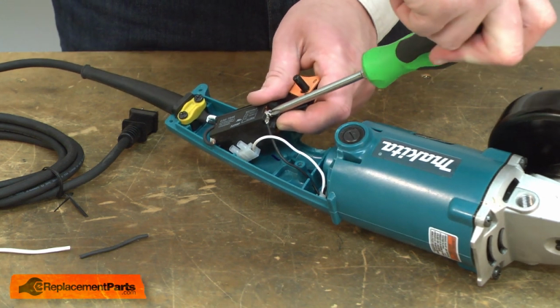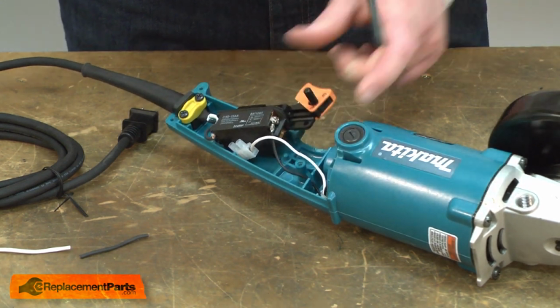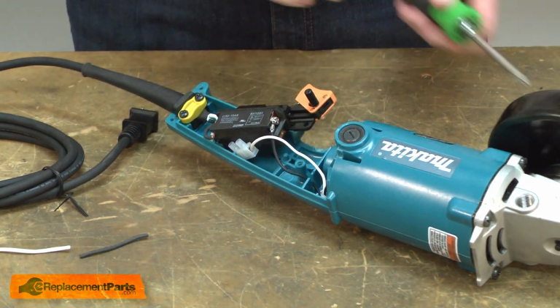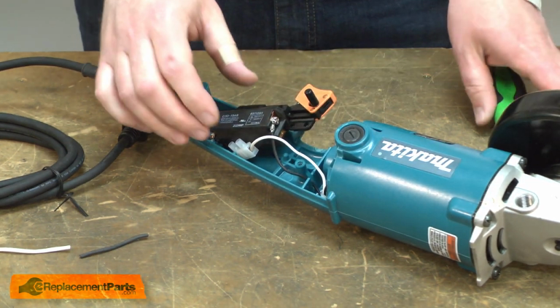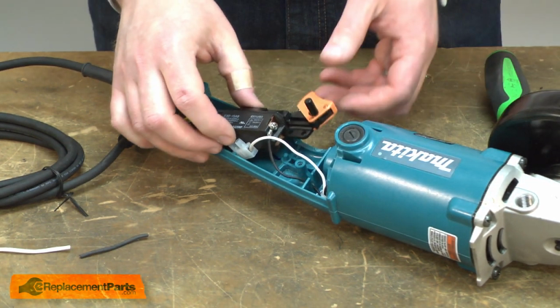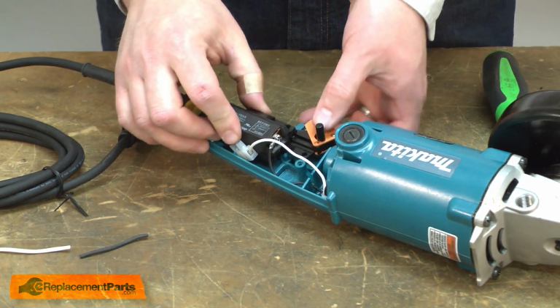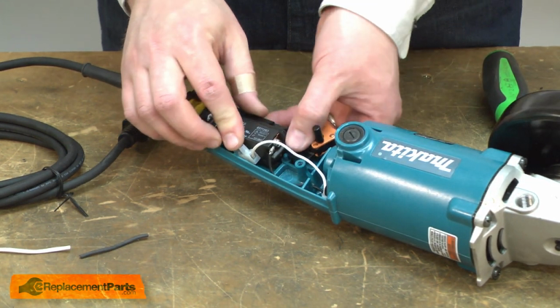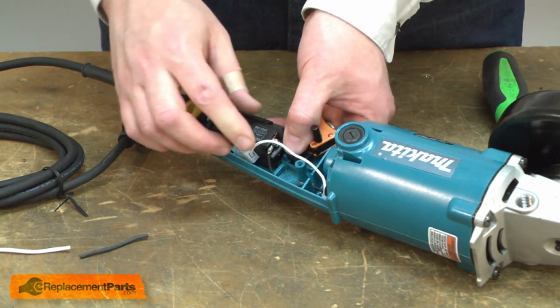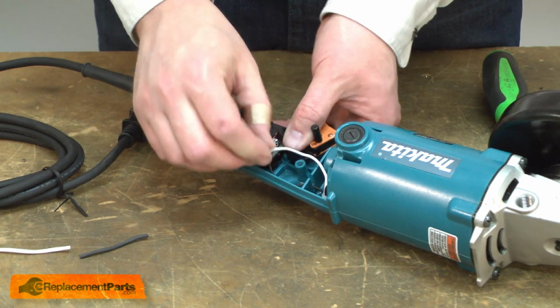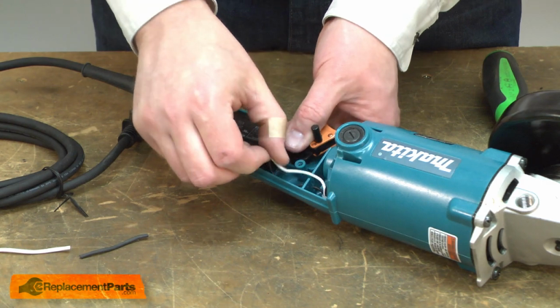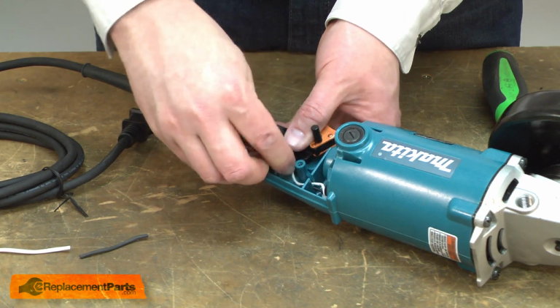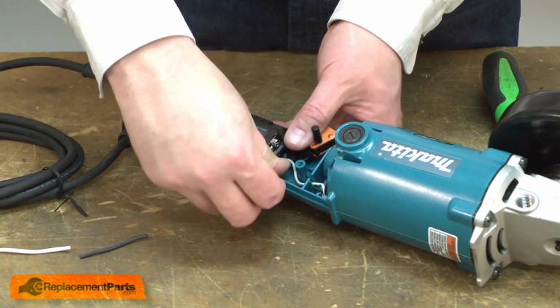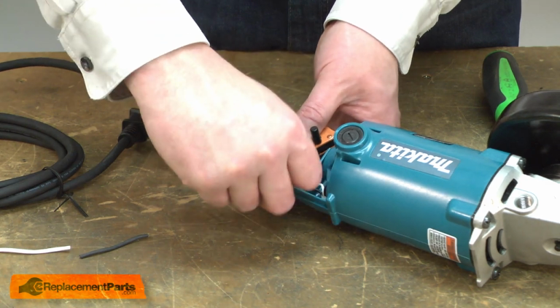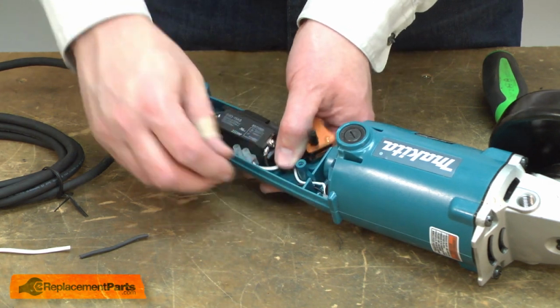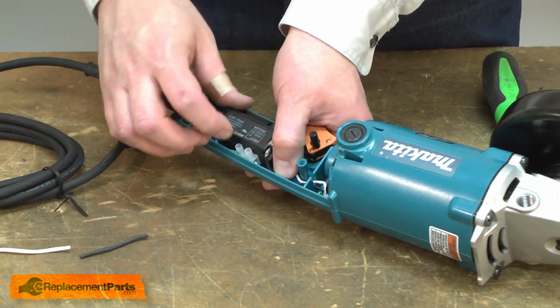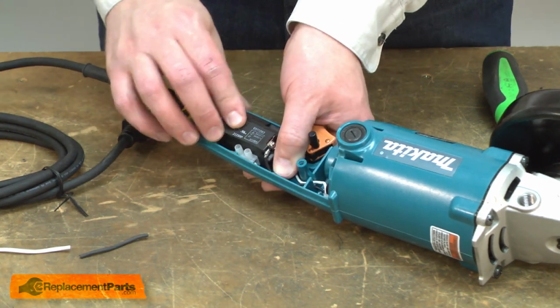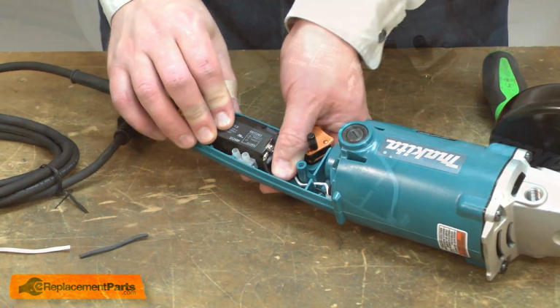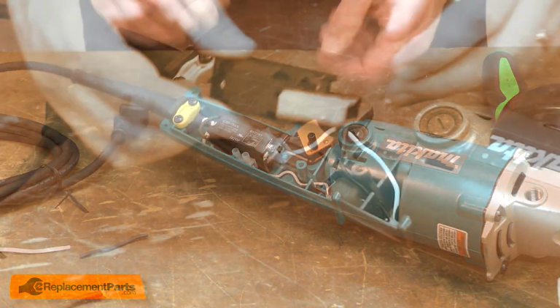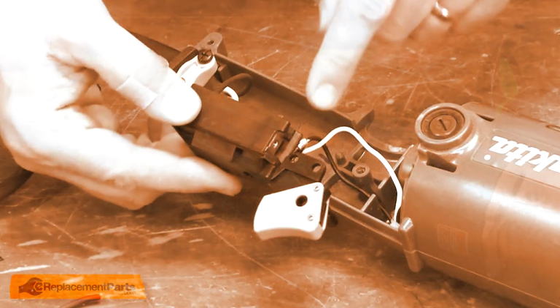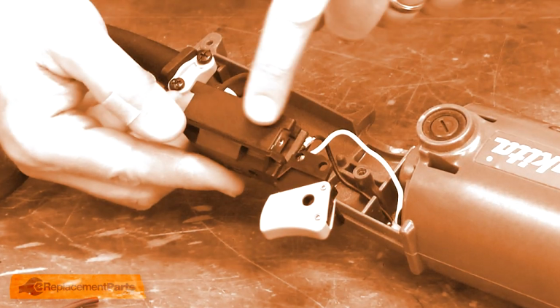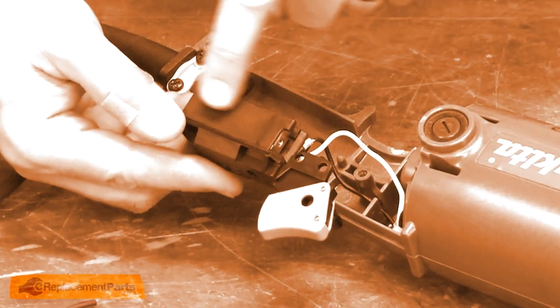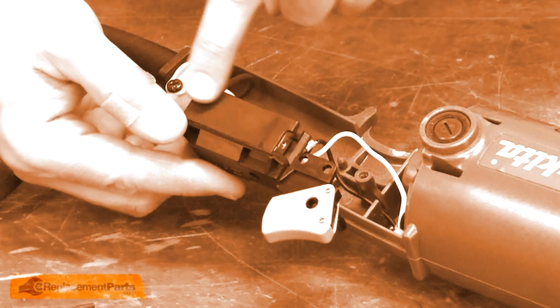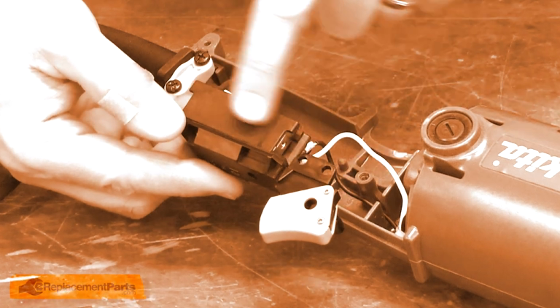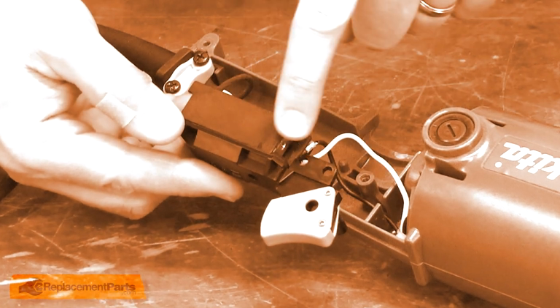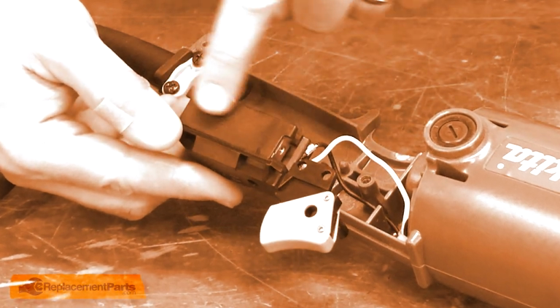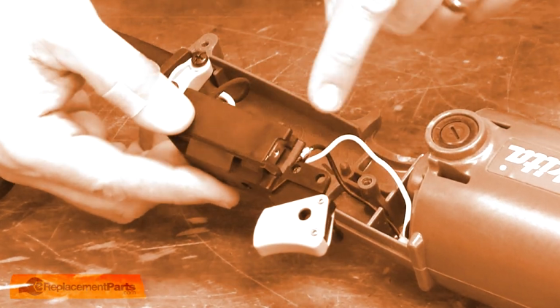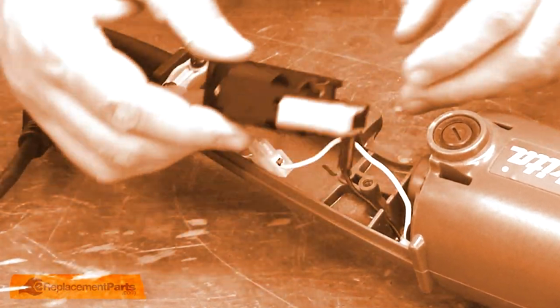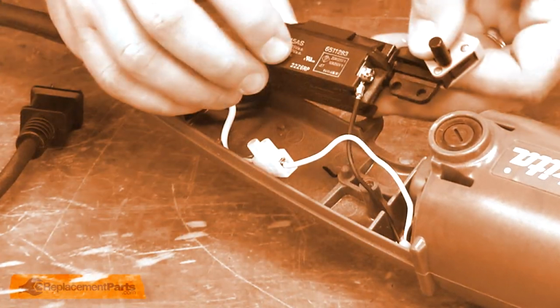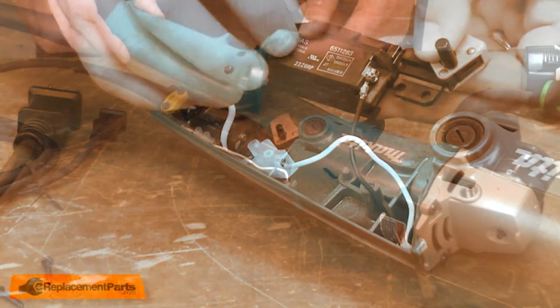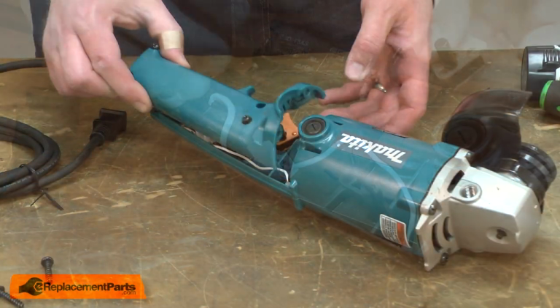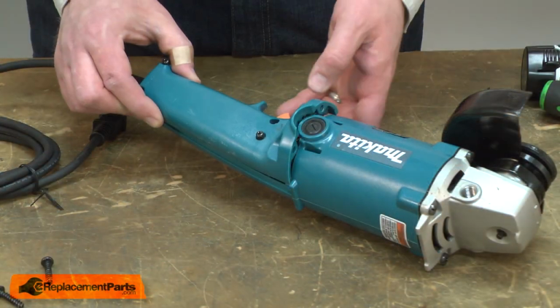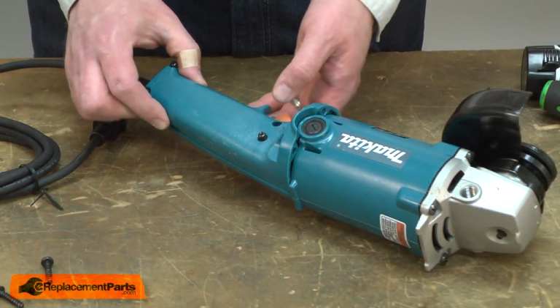The switch can be wired to interrupt both the black and white wires. In this case, however, it's only interrupting the black. If the switch was wired for both wires, there'd be a second set on the other side. Now I'll reinstall the handle.